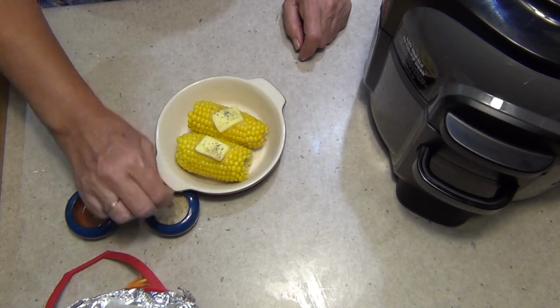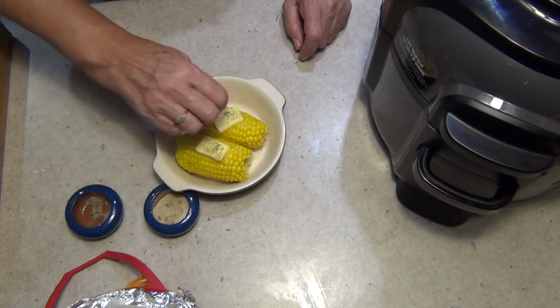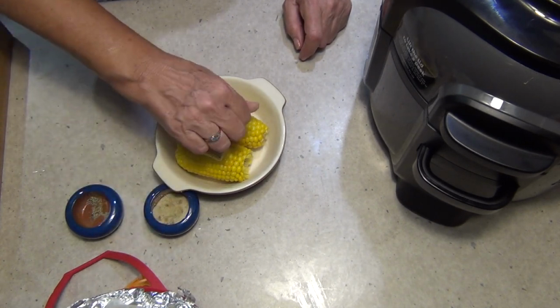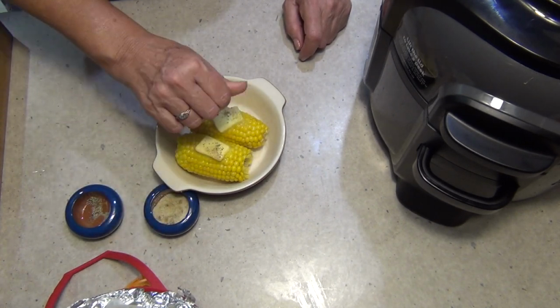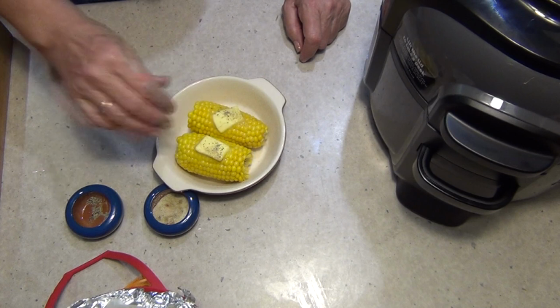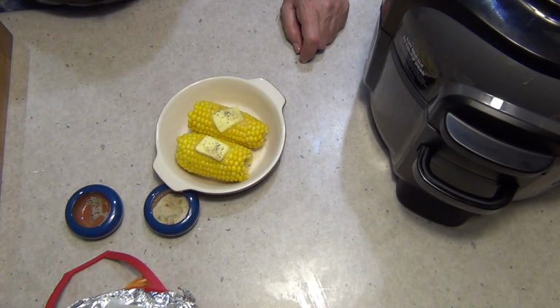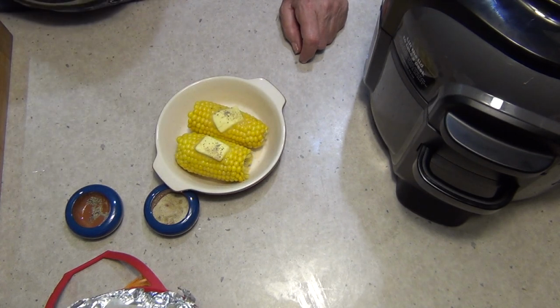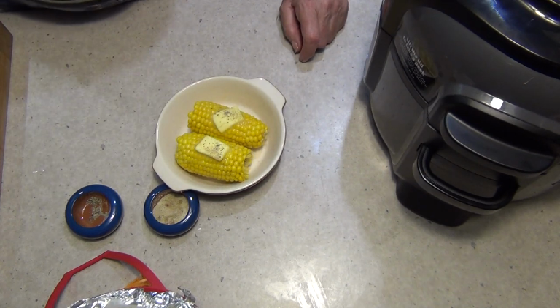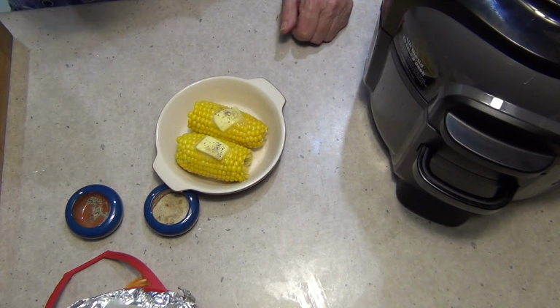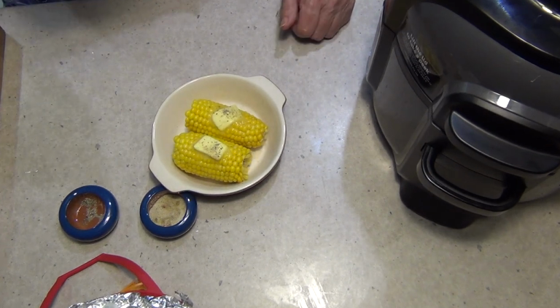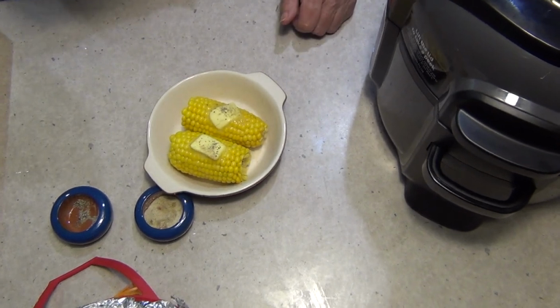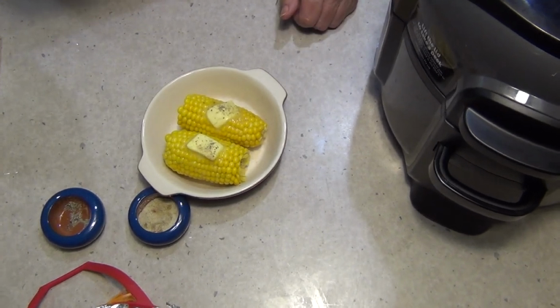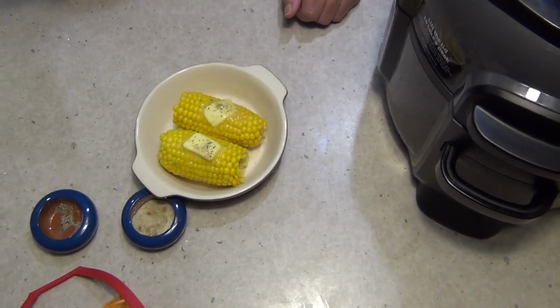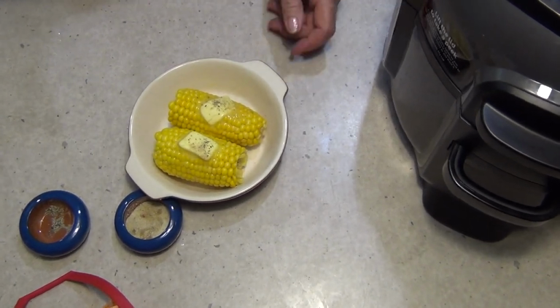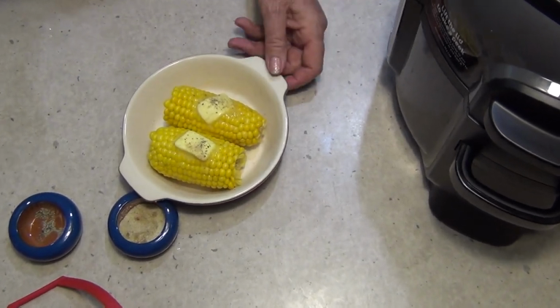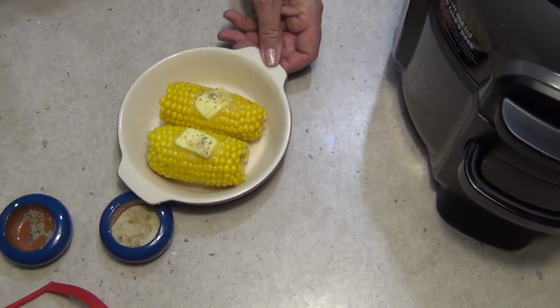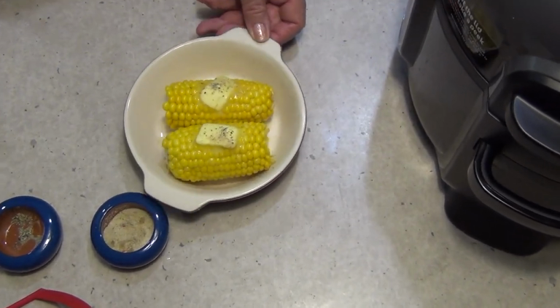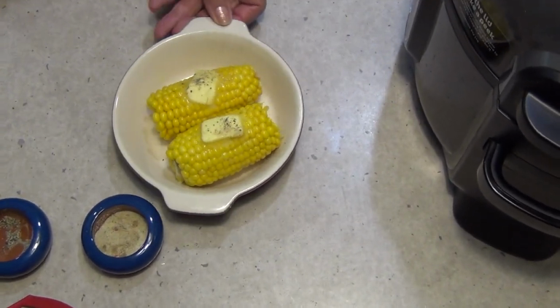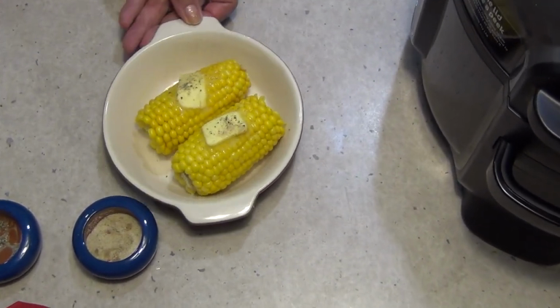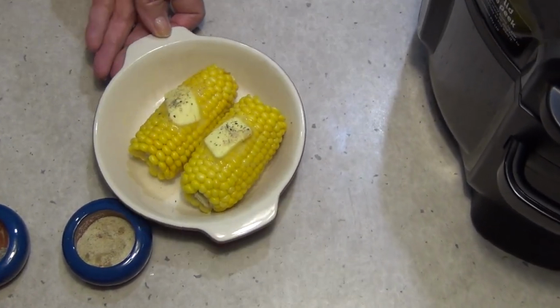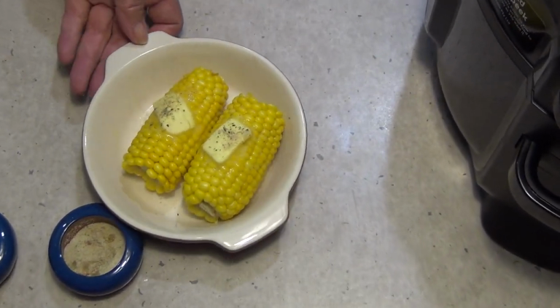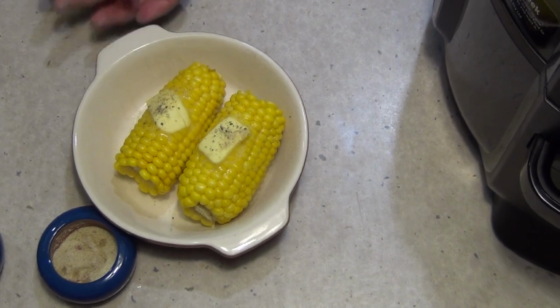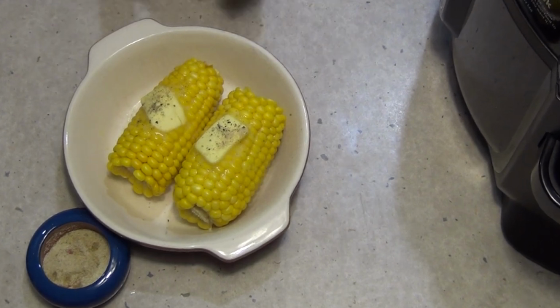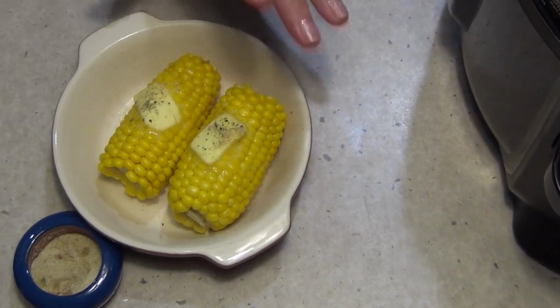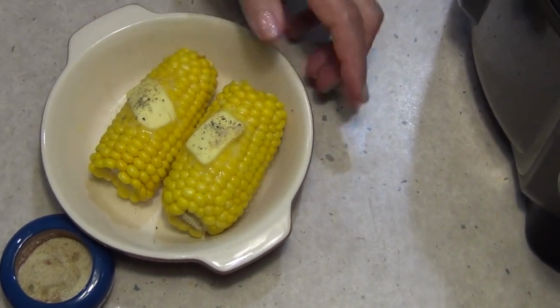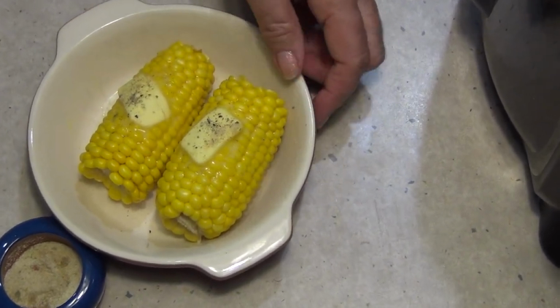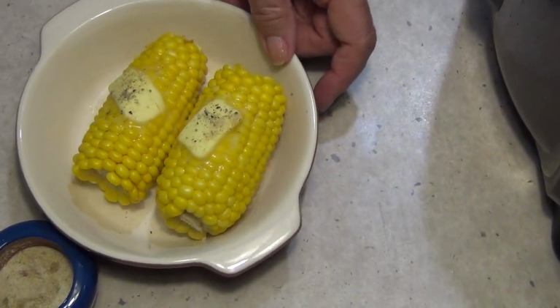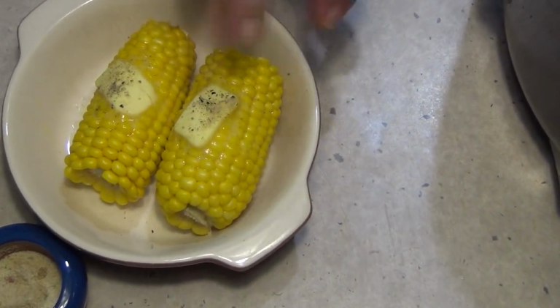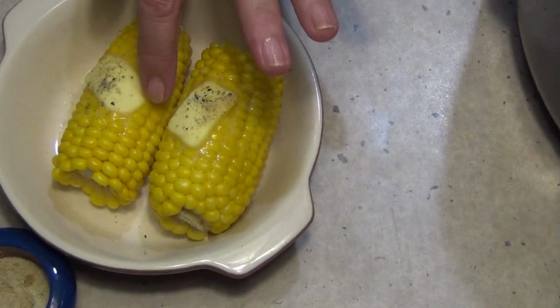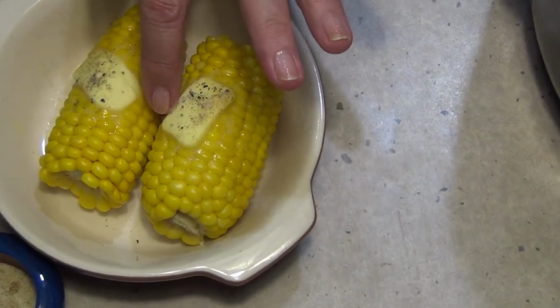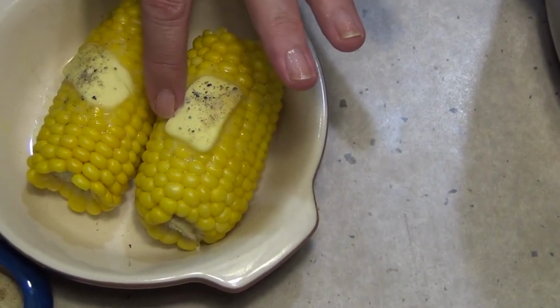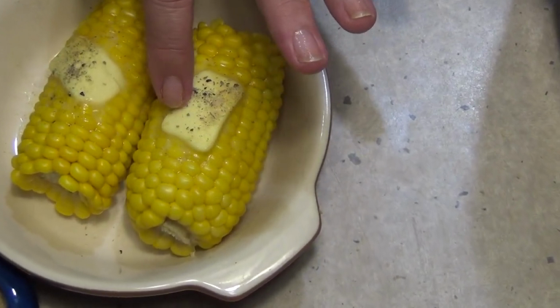And there you have it — ten minutes later, beautifully steamed corn. It's going to pop when you eat it. And you can just see that butter sliding right through those corn kernels.